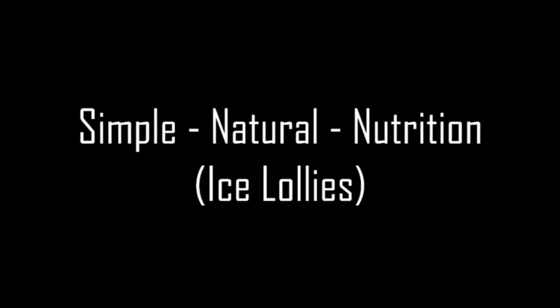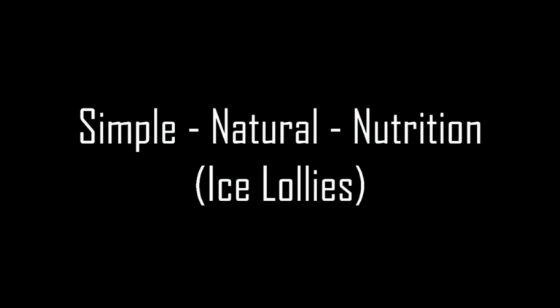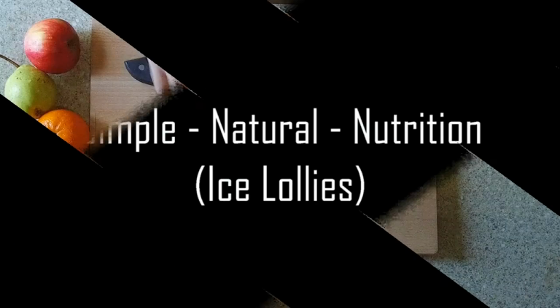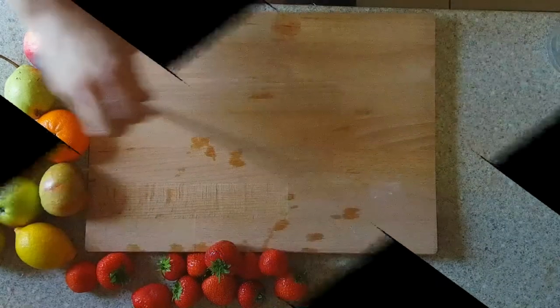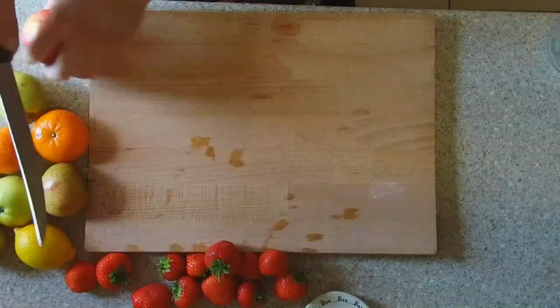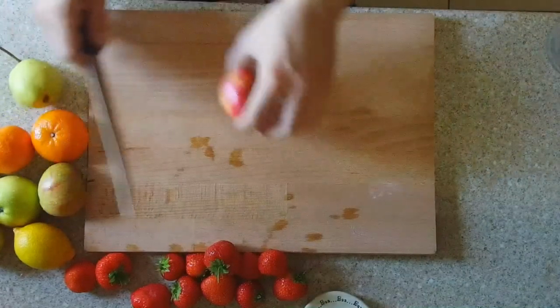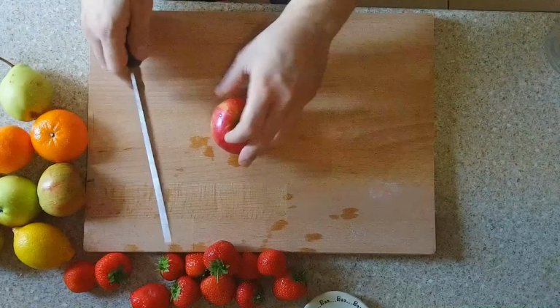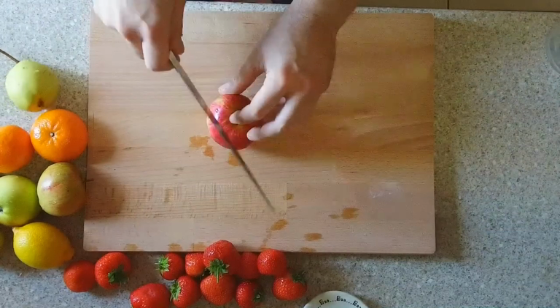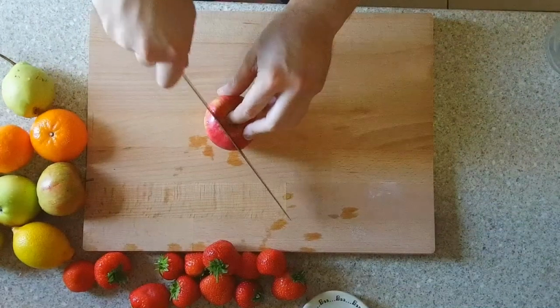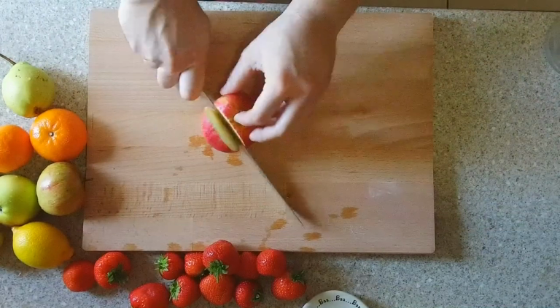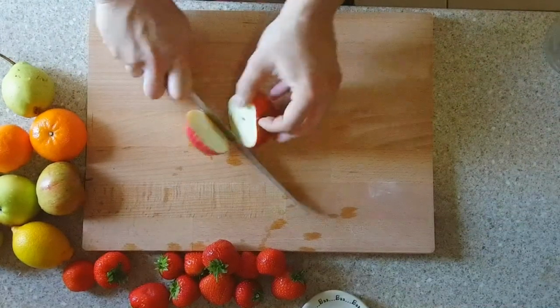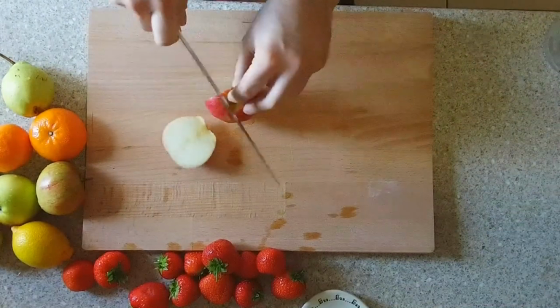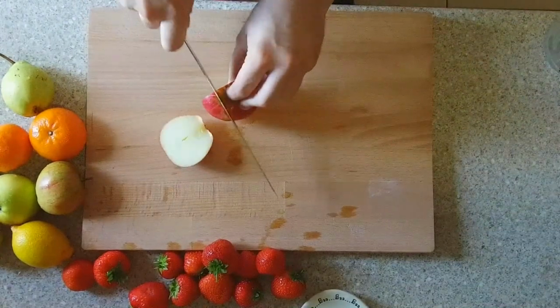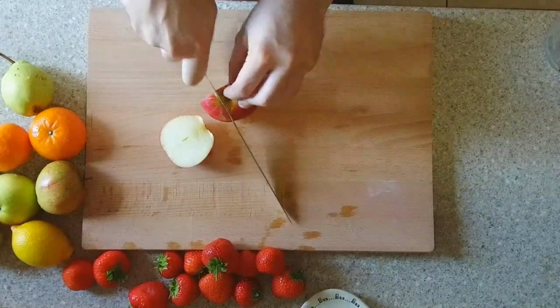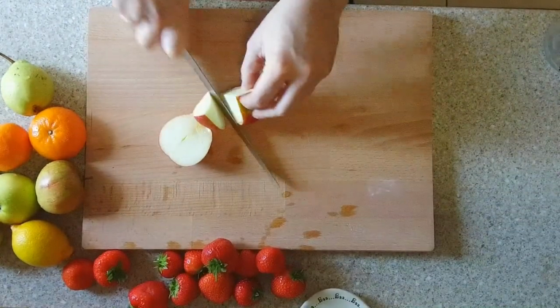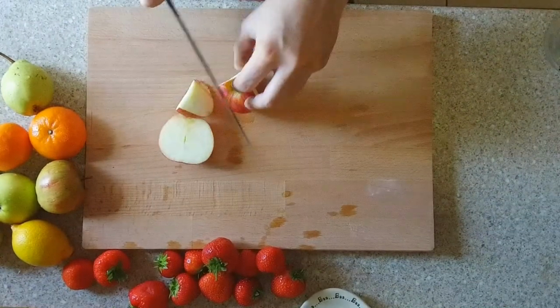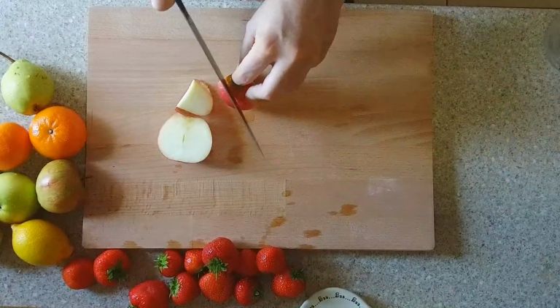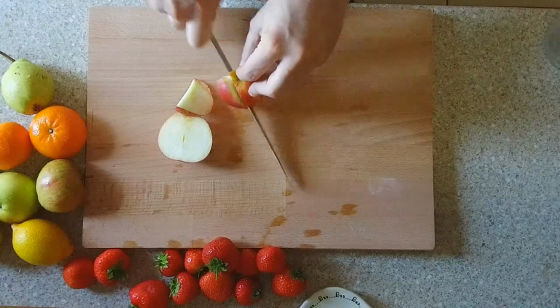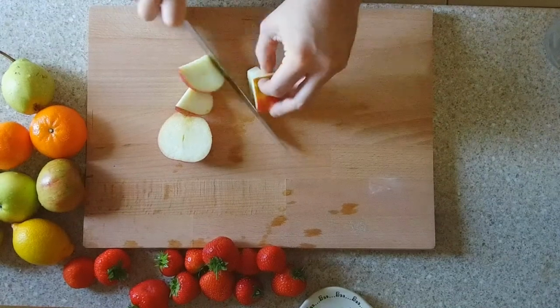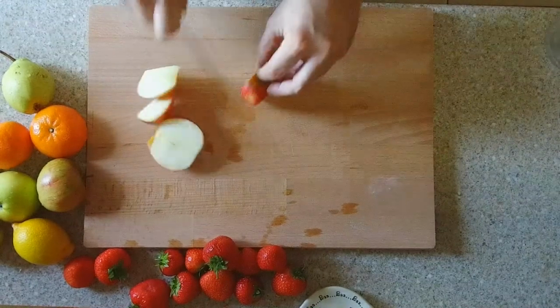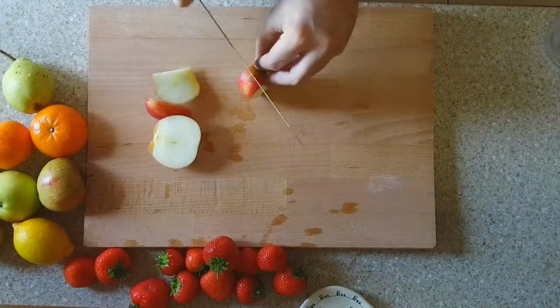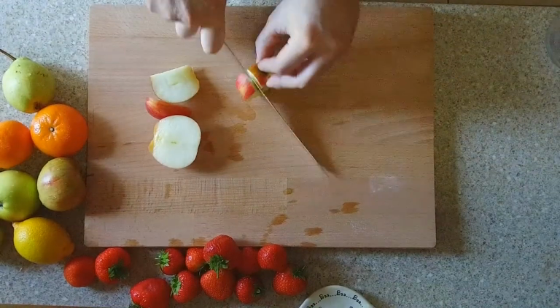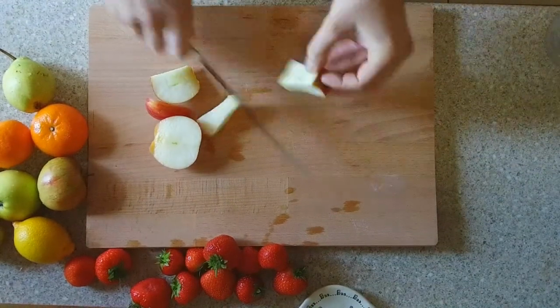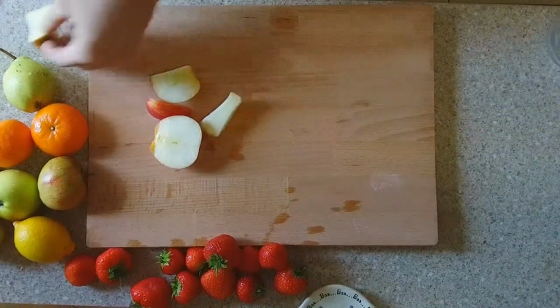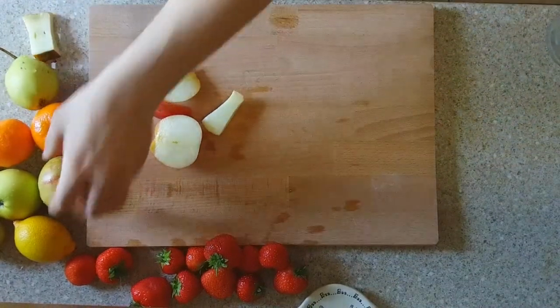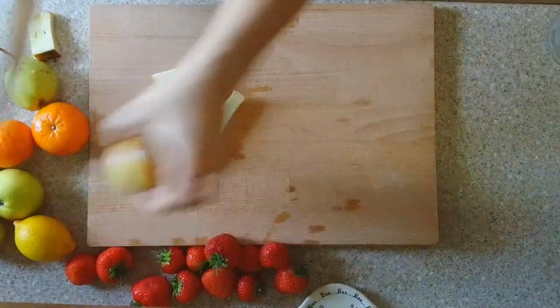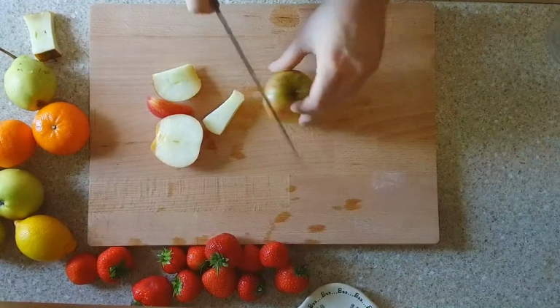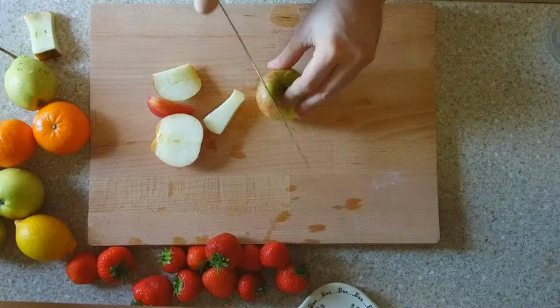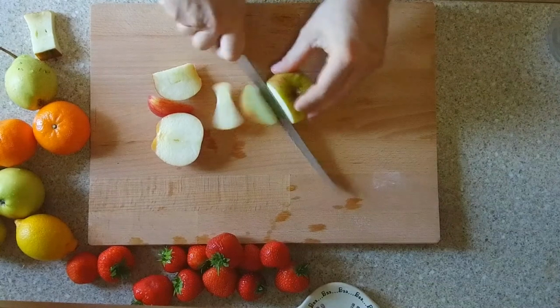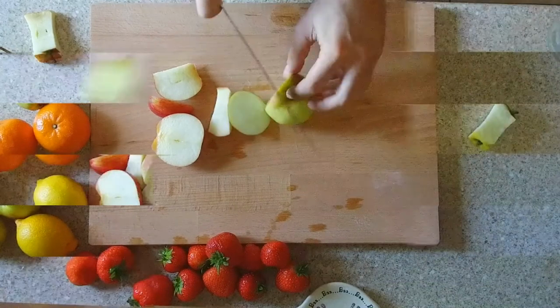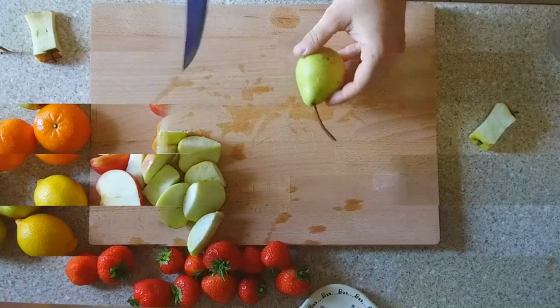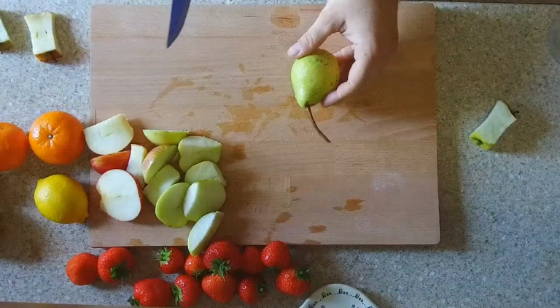Good morrow, good afternoon, good evening, old chappers. Here you are with me, Liam Rook, and today we are creating nutritious and delicious ice lollies made with fresh fruit.